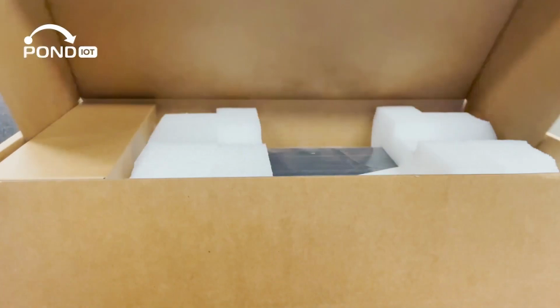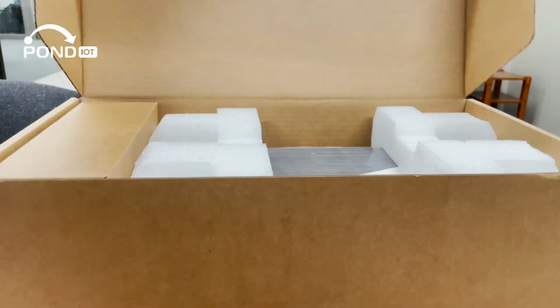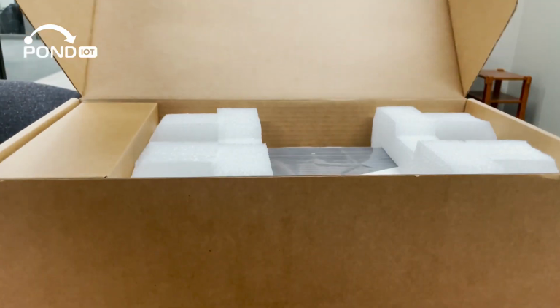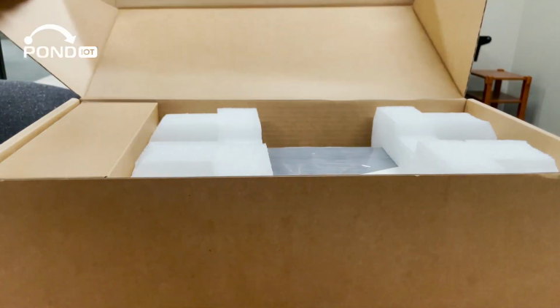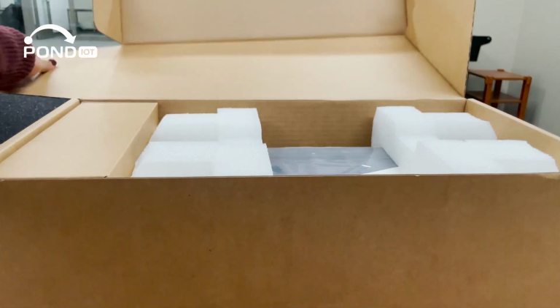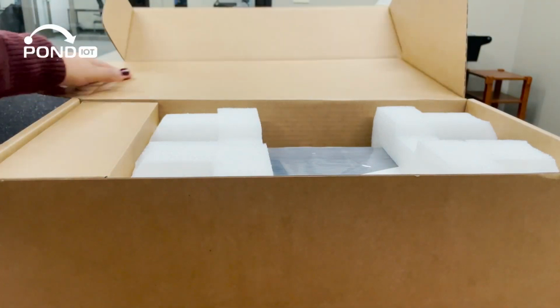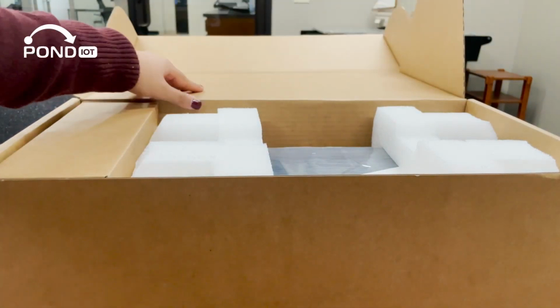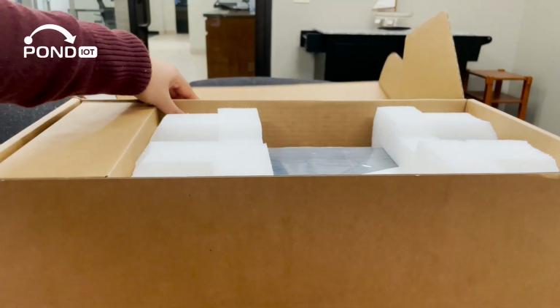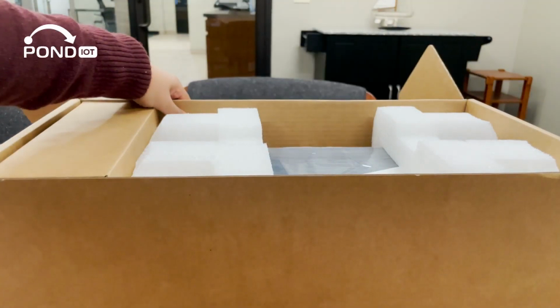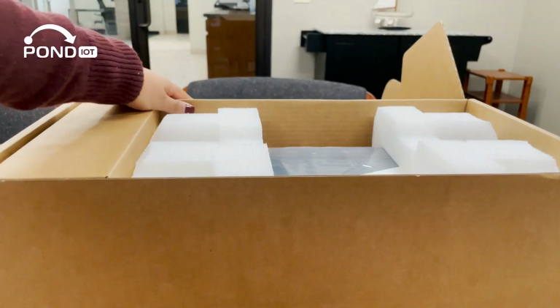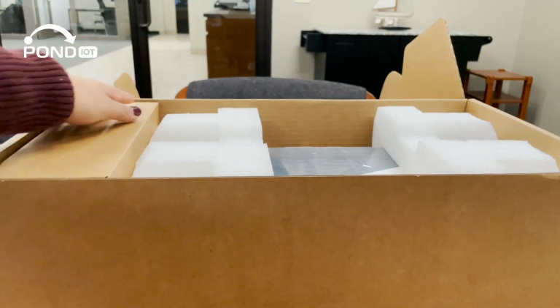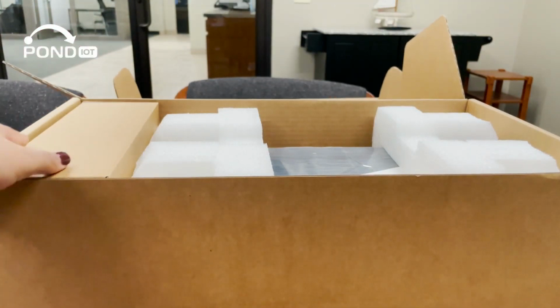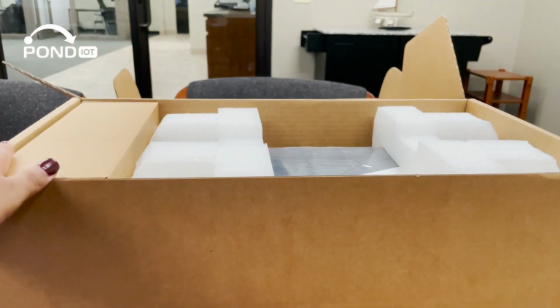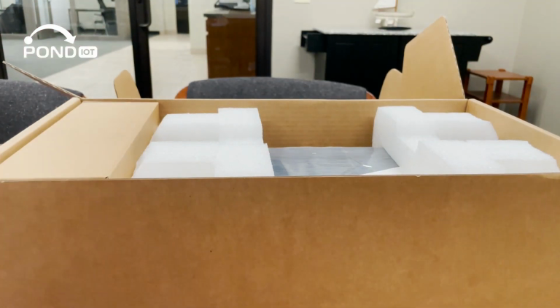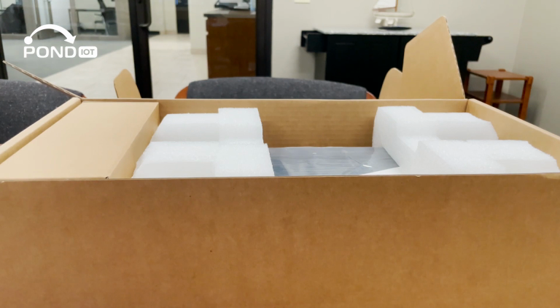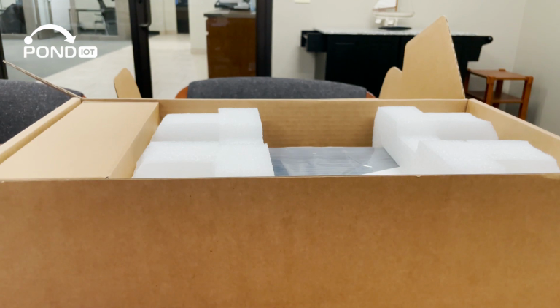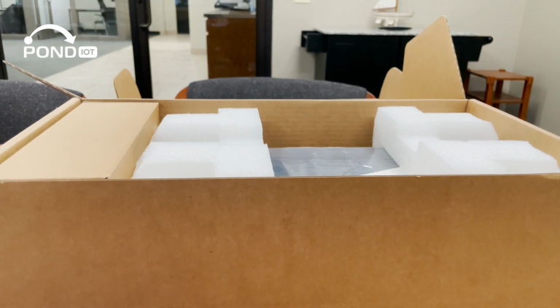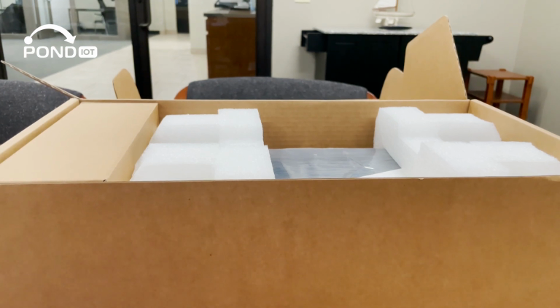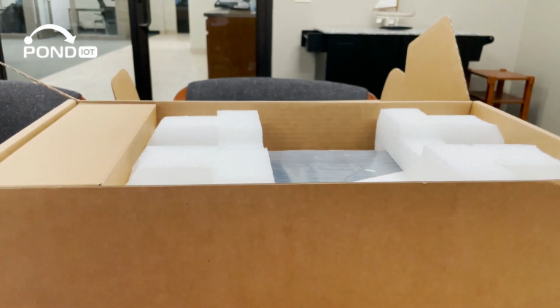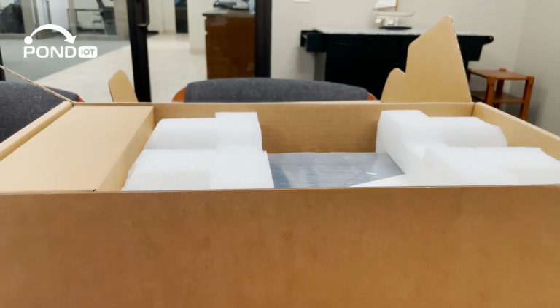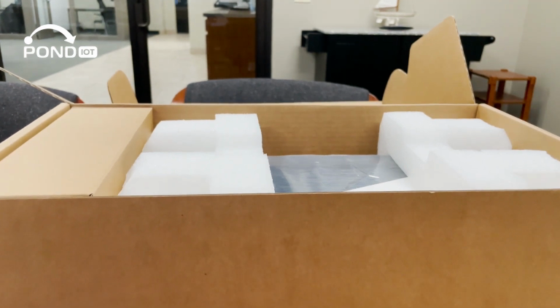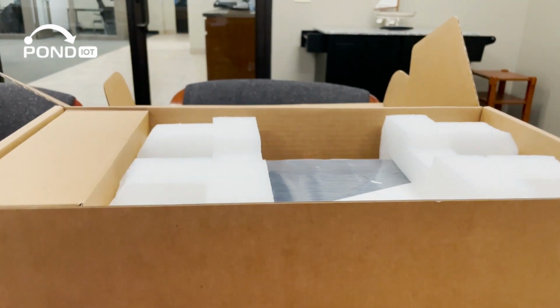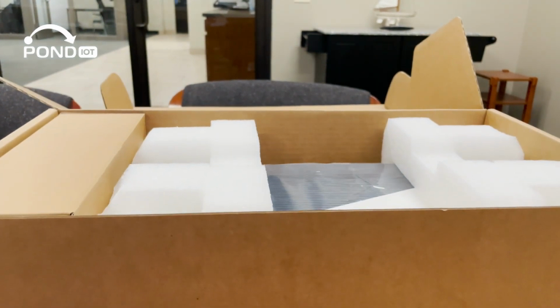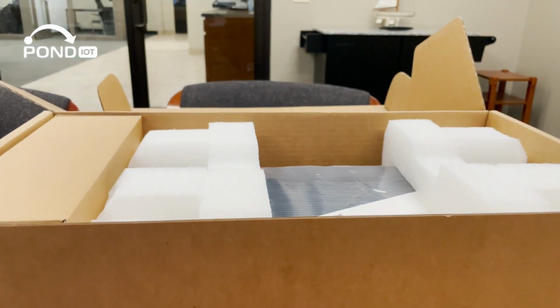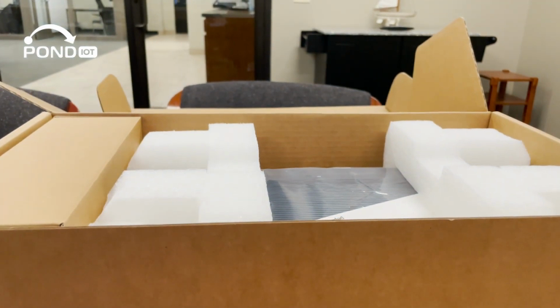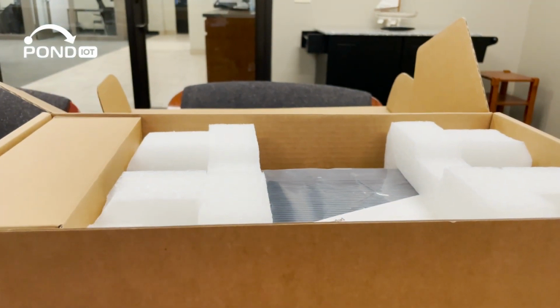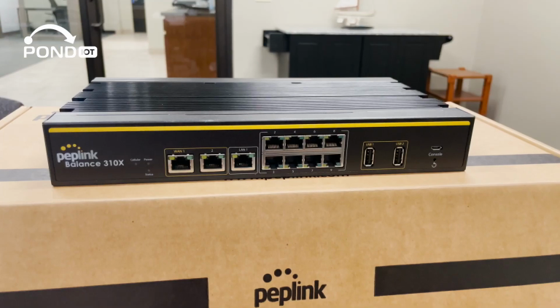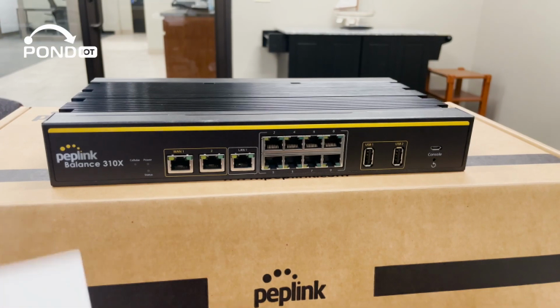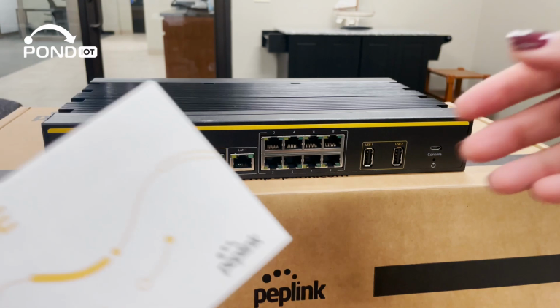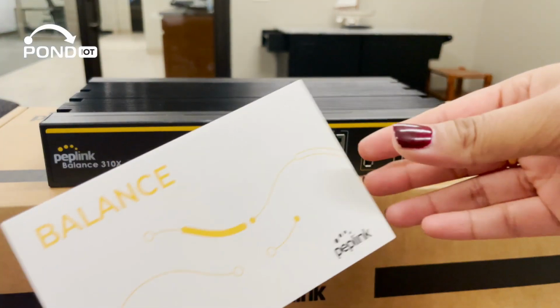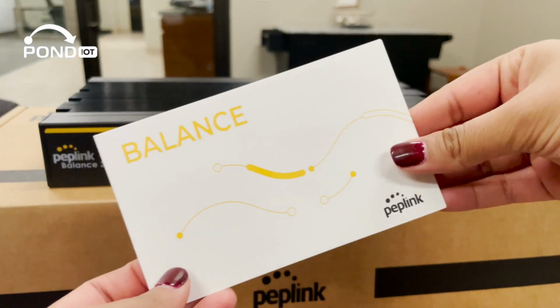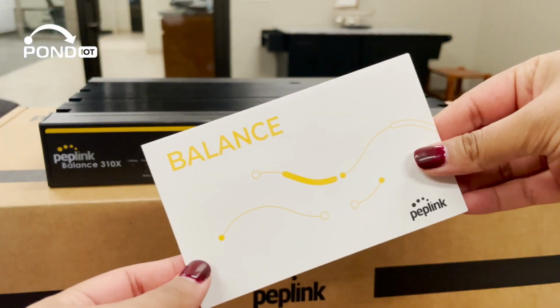As we unbox, notice the attention to detail. Every component is securely packed to ensure it reaches you in perfect condition. And you have your quick start guide right on top.